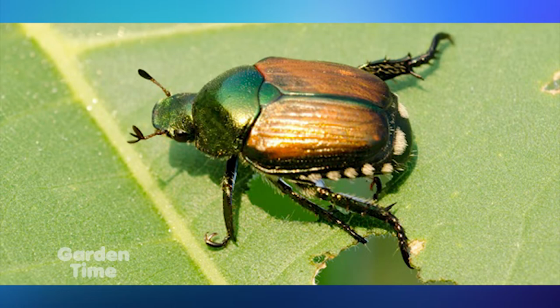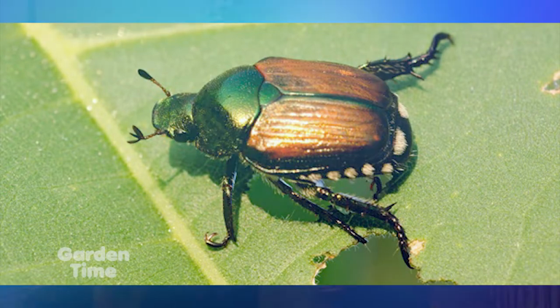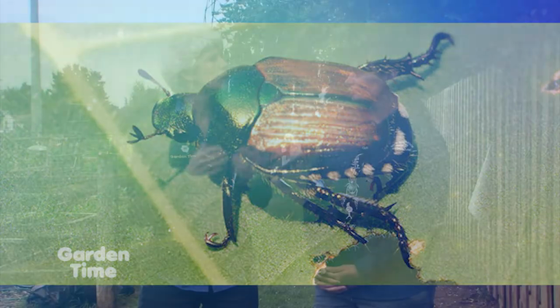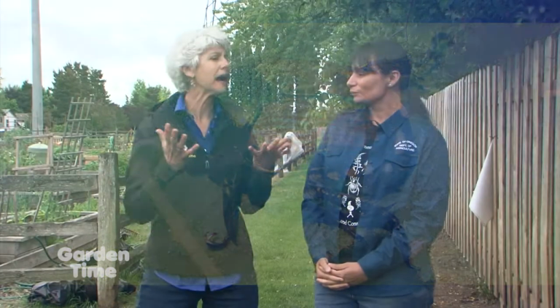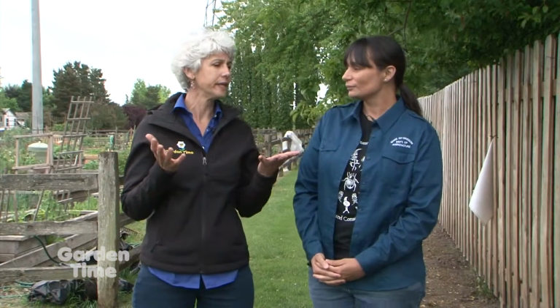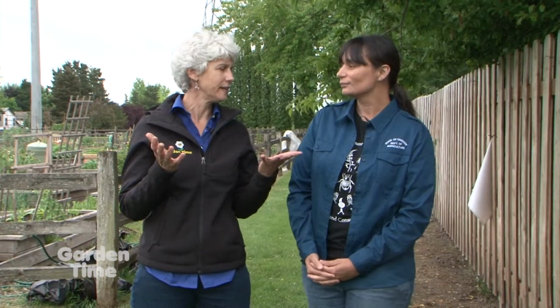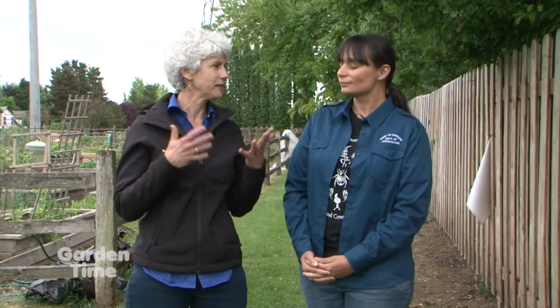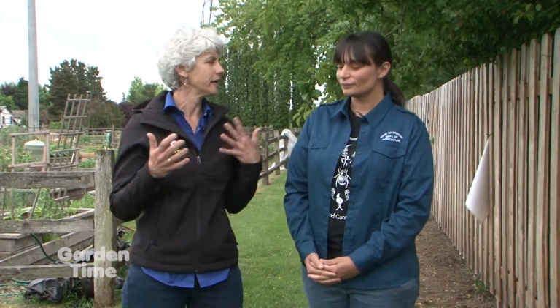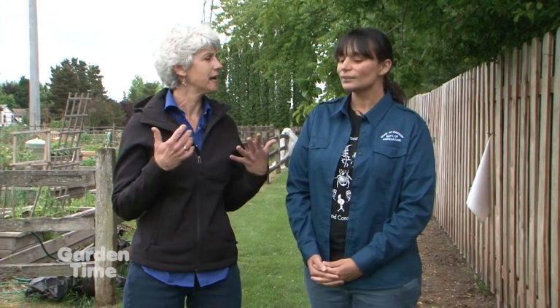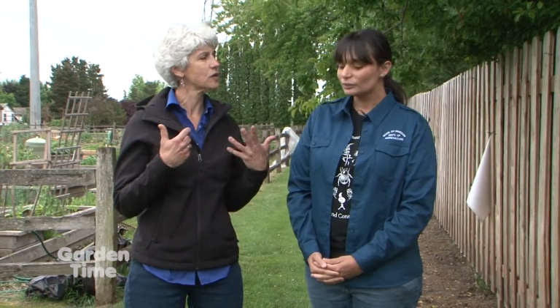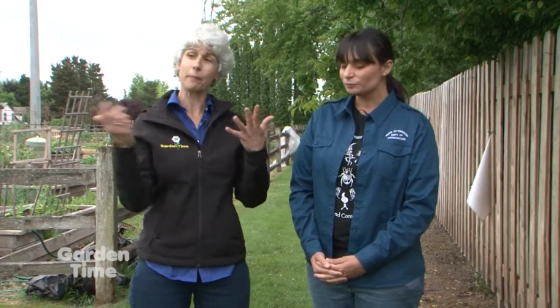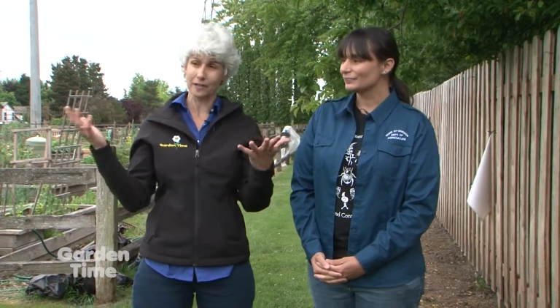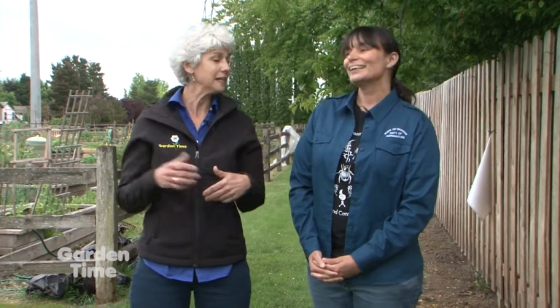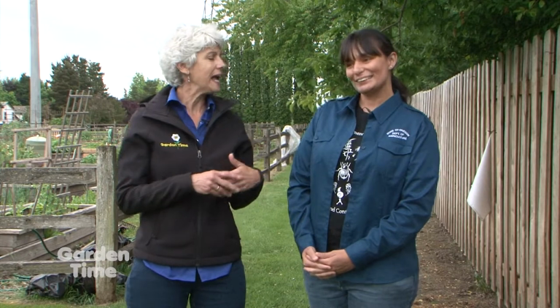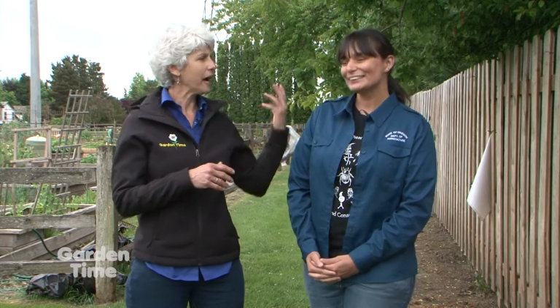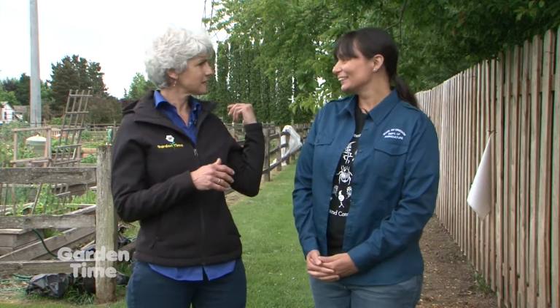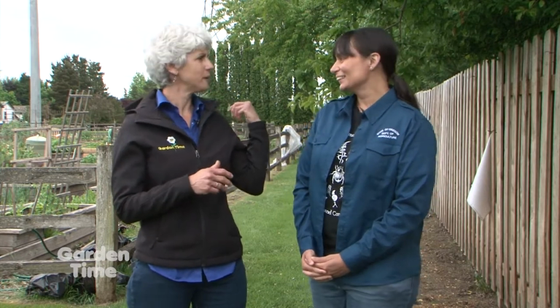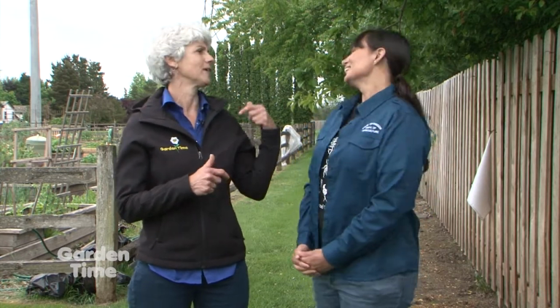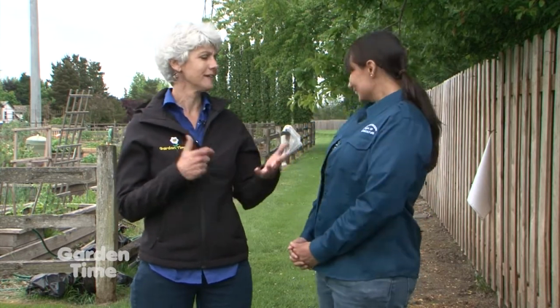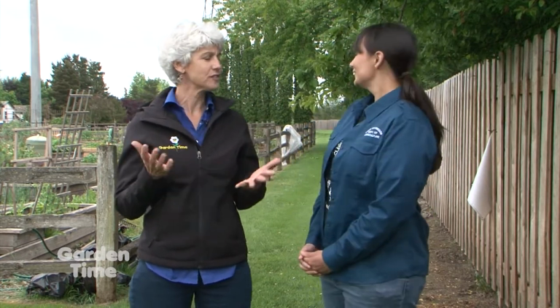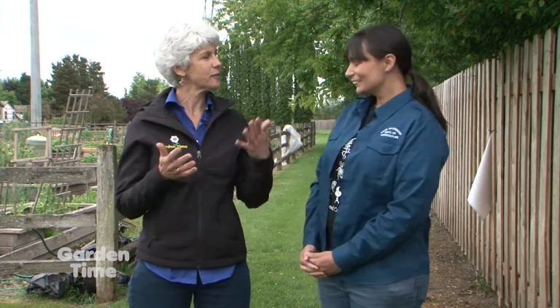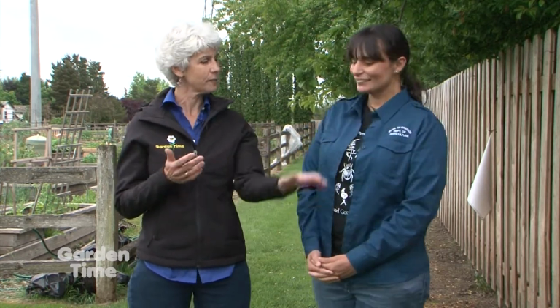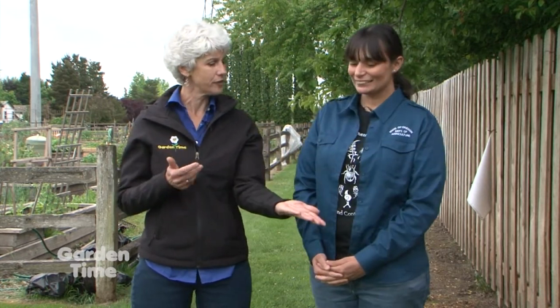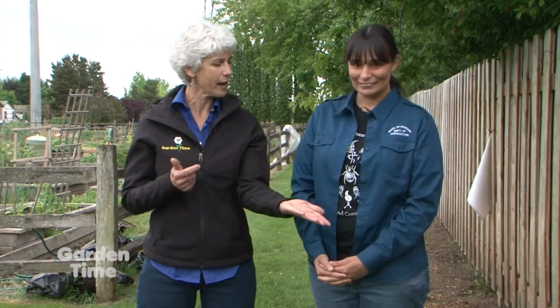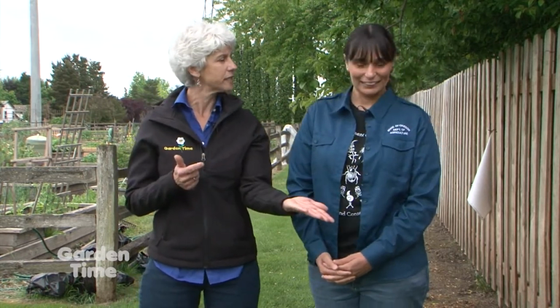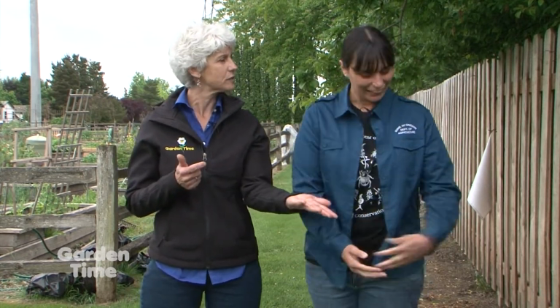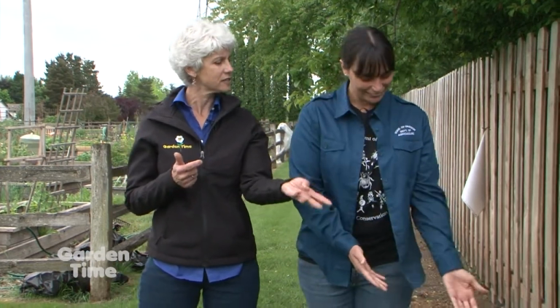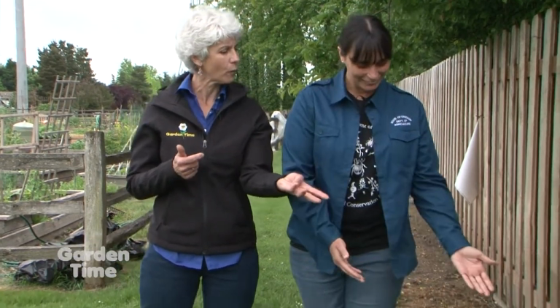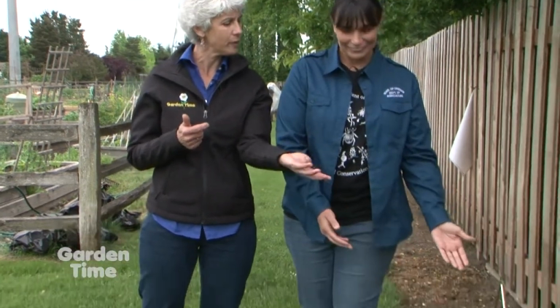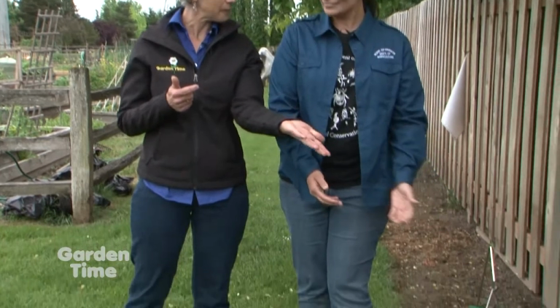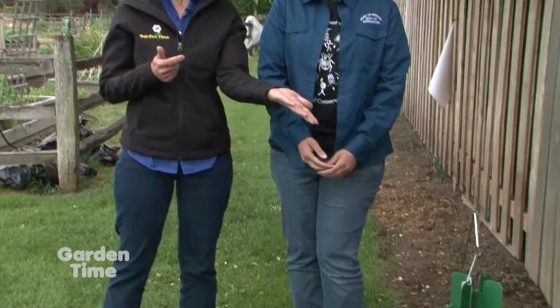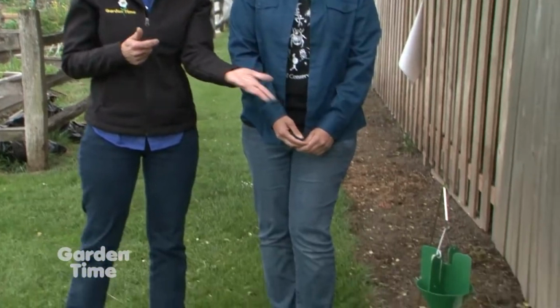We're out here in the Bethany area in a park. Behind us is a community garden, and we can see one of your traps here. So tell us about why we might see these traps.